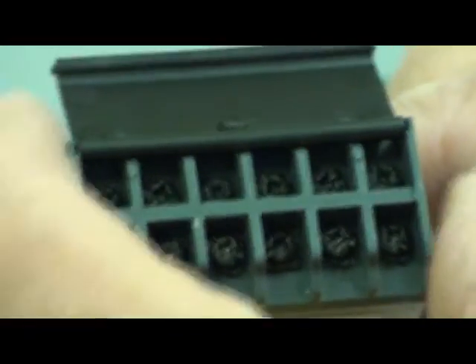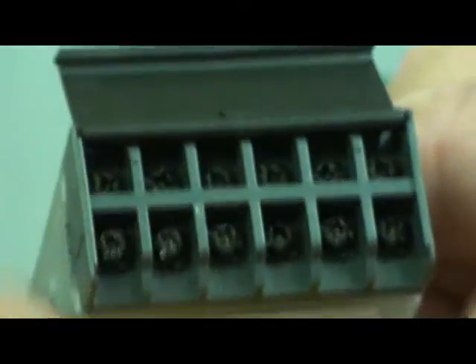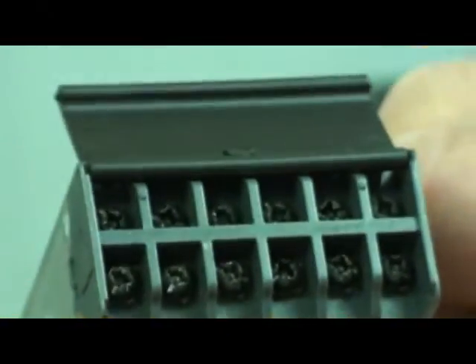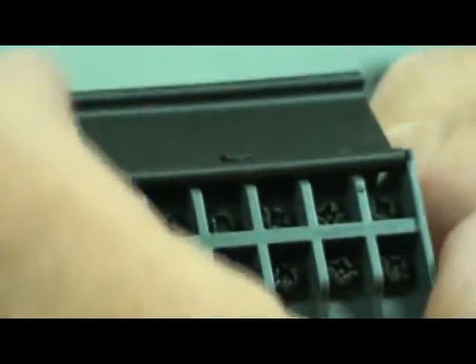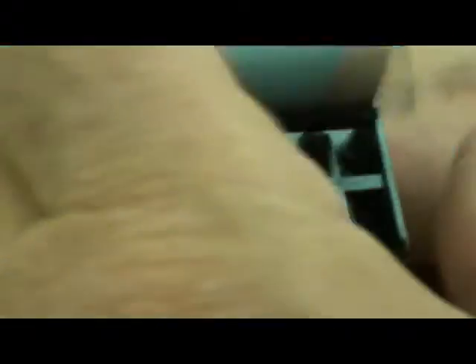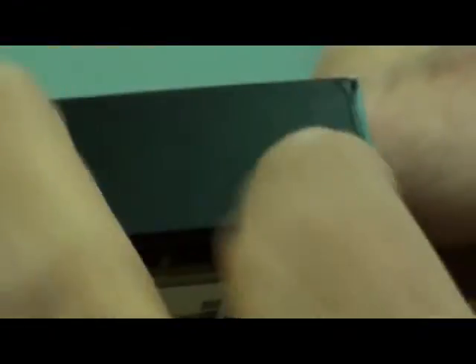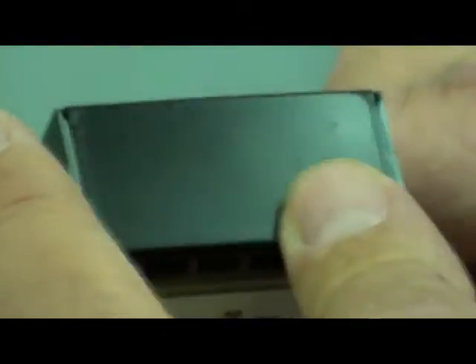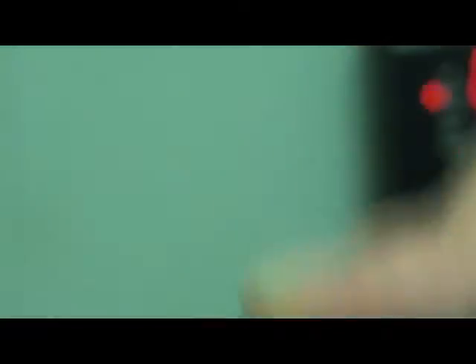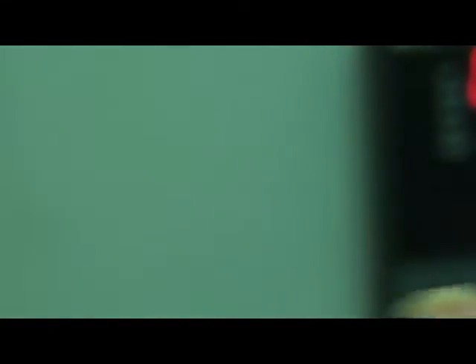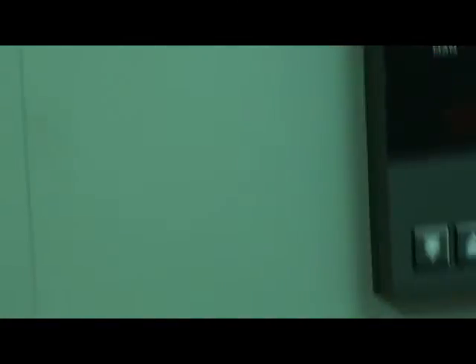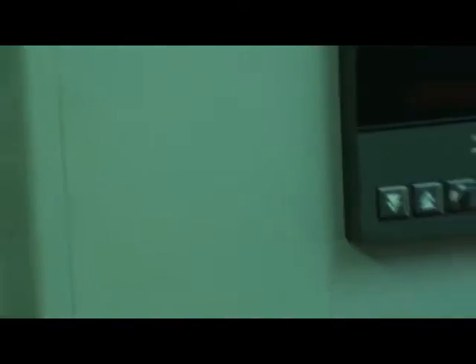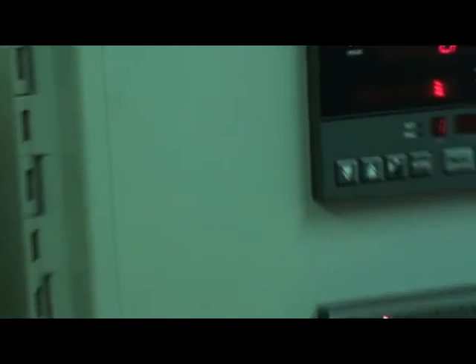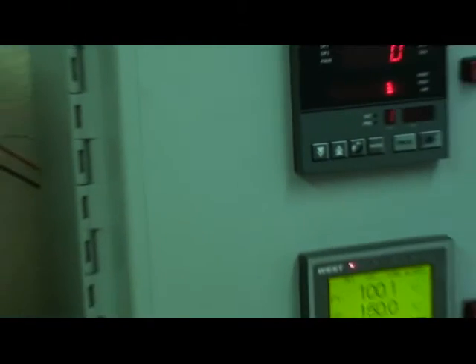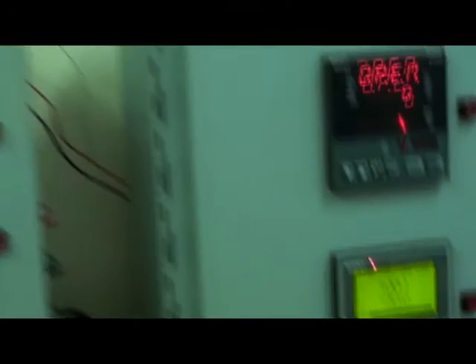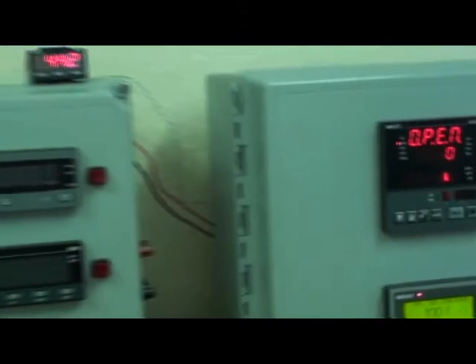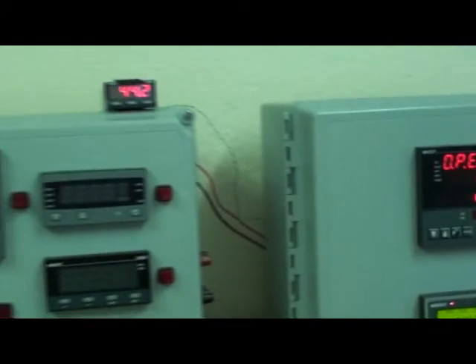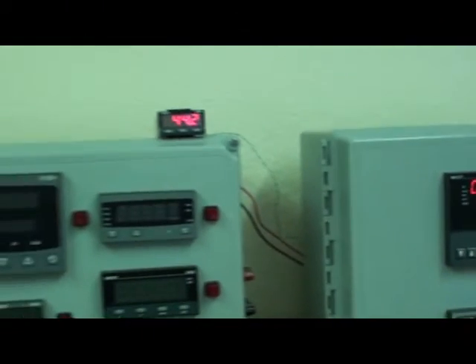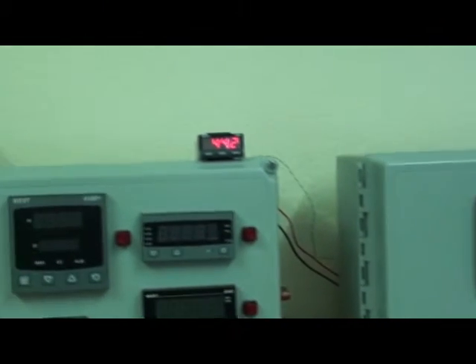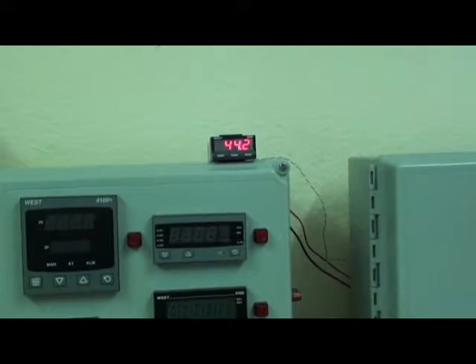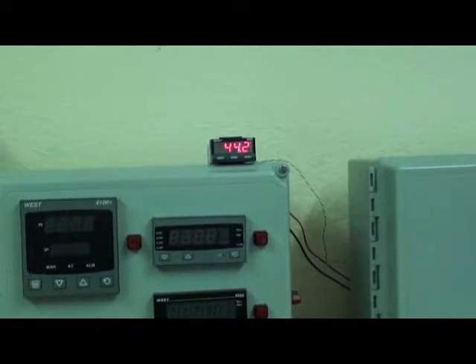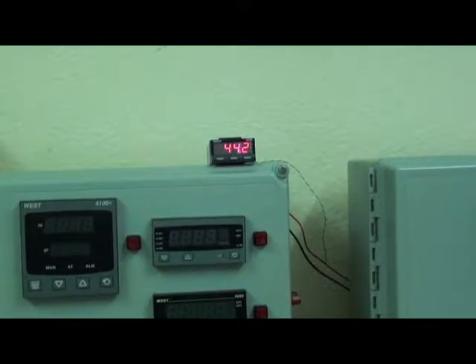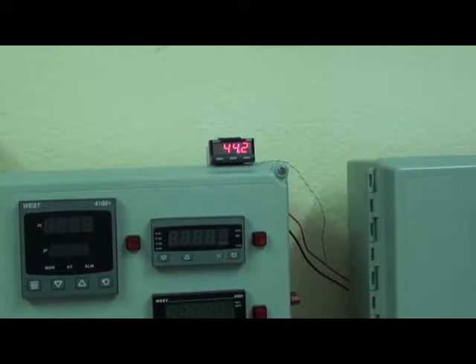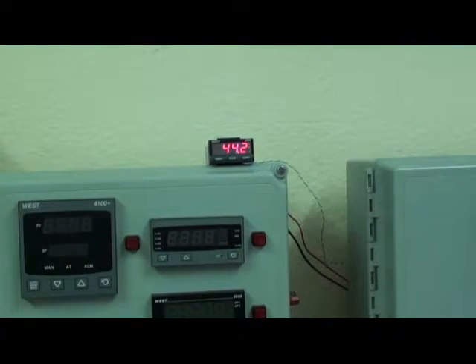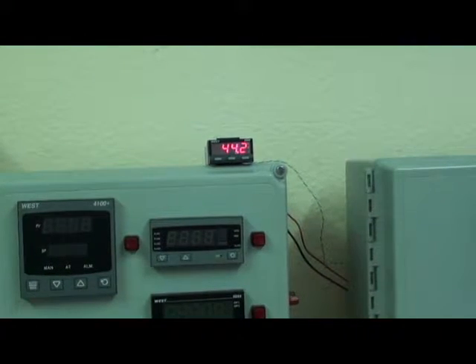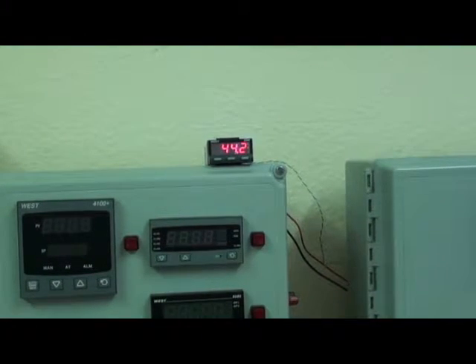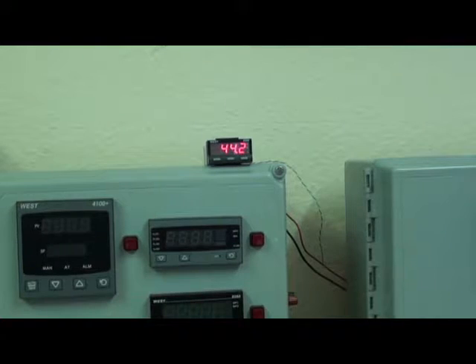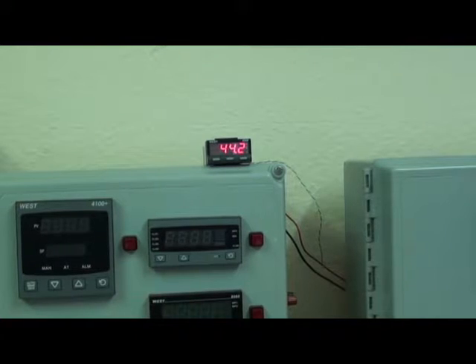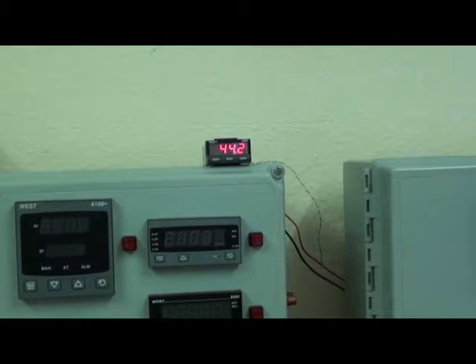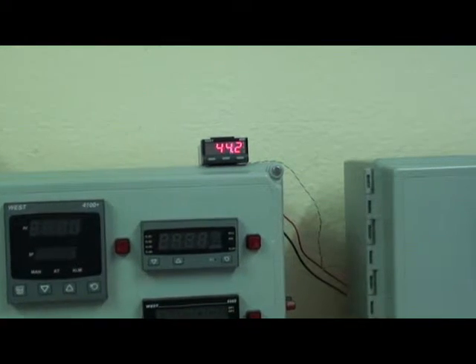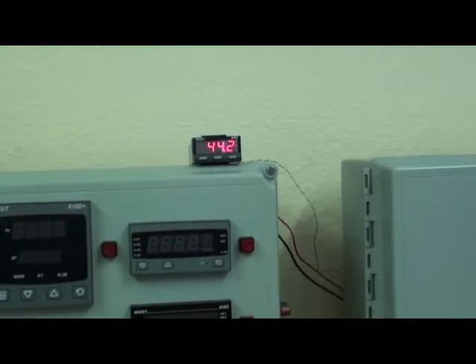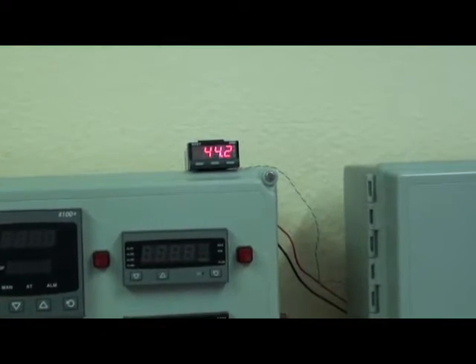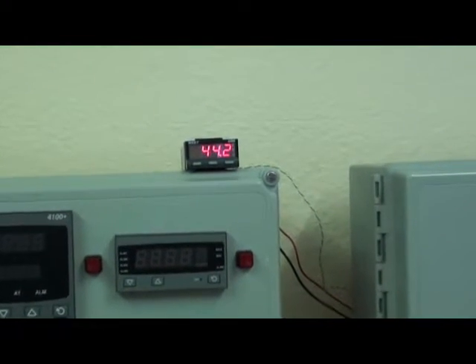One point to note: if the input signal is a DC mA input signal, for example 4-20mA, then terminals 2 and 4 would have to be linked externally.